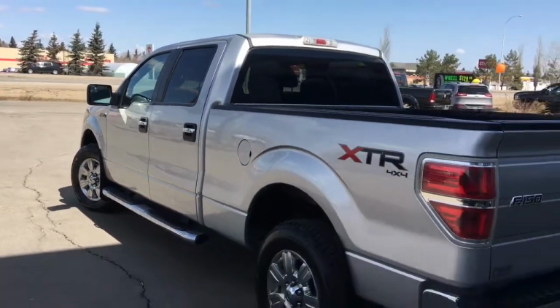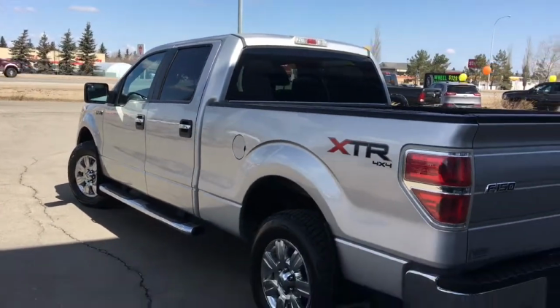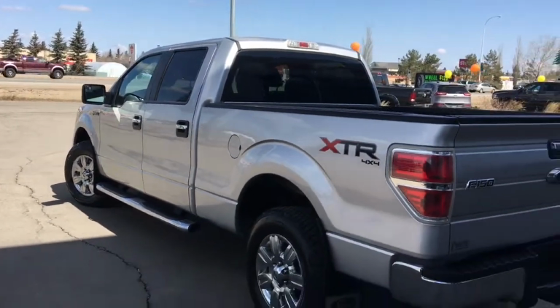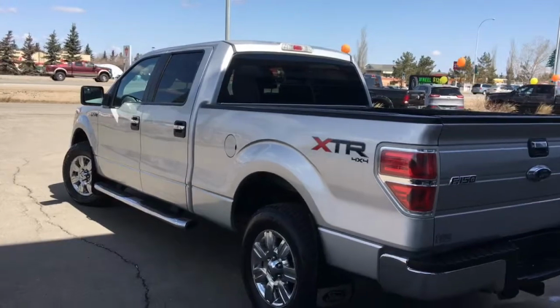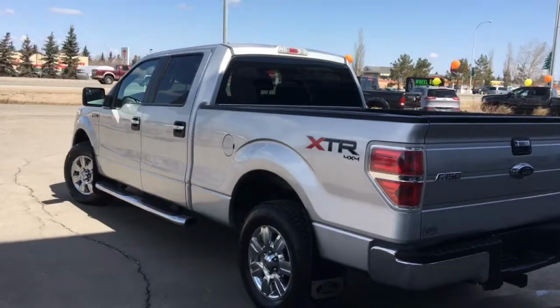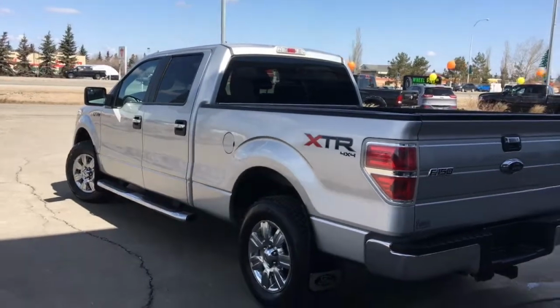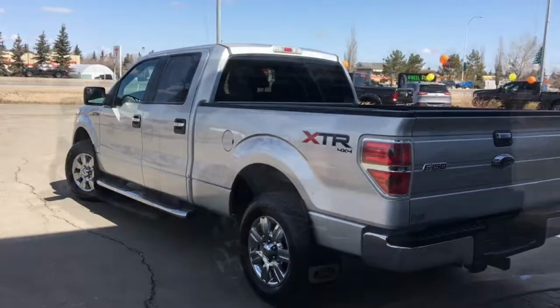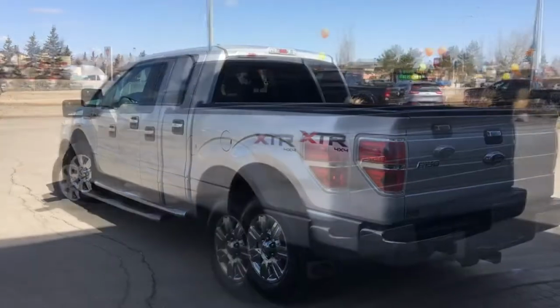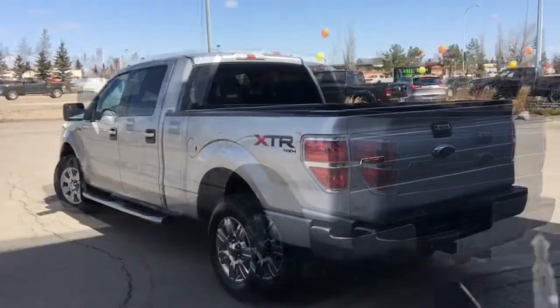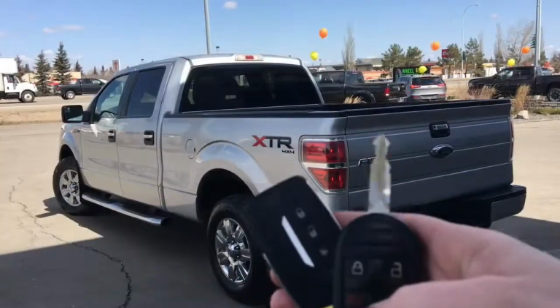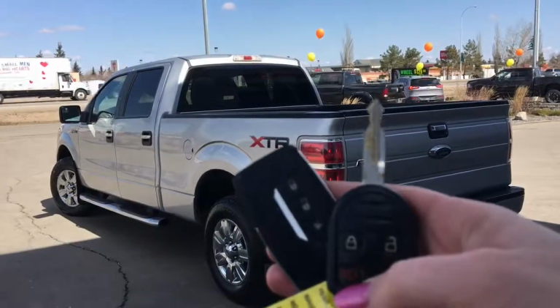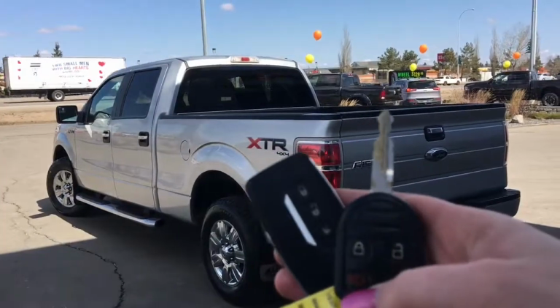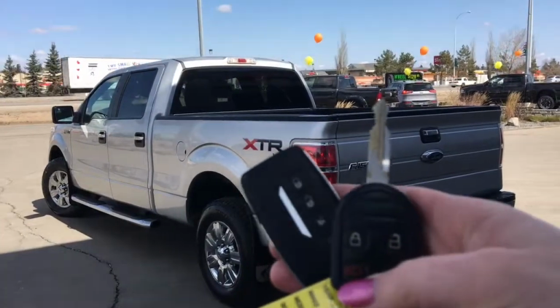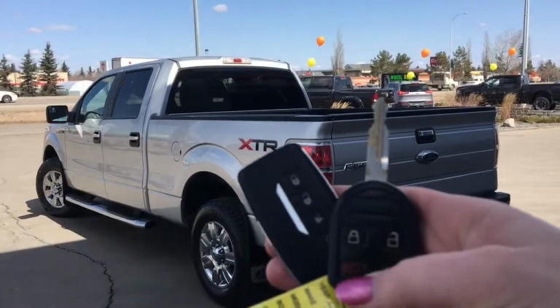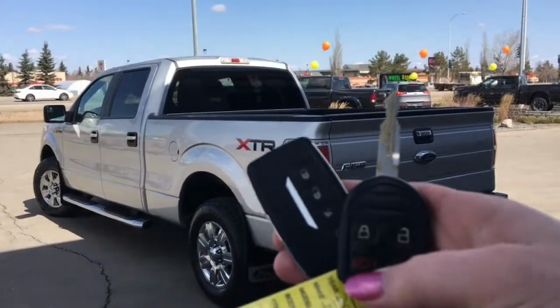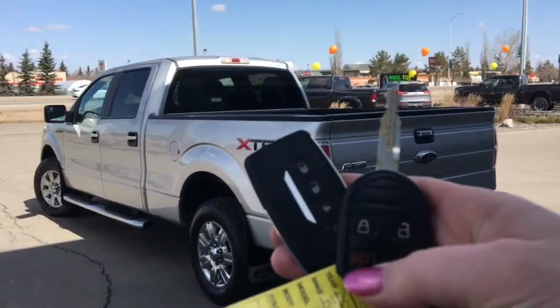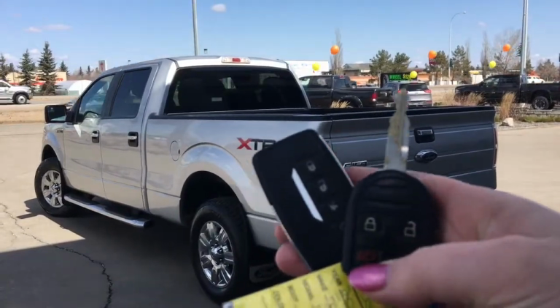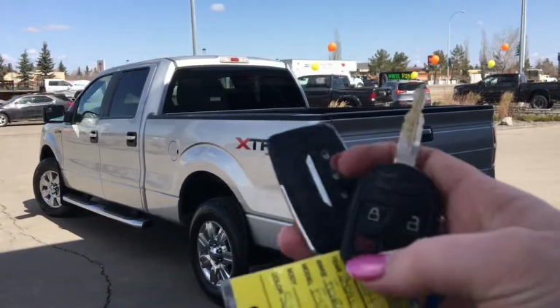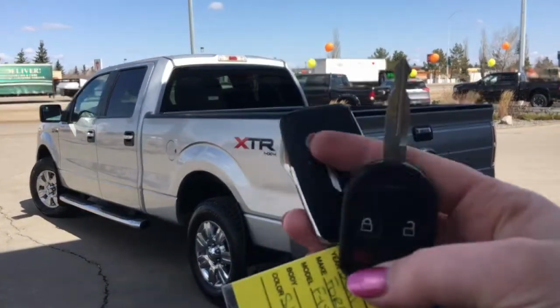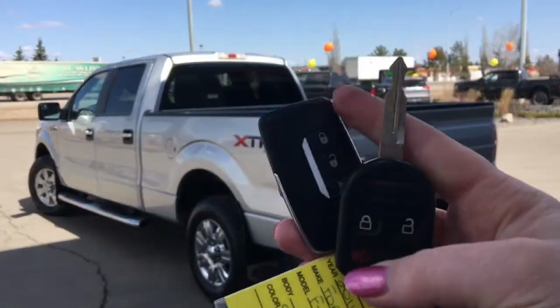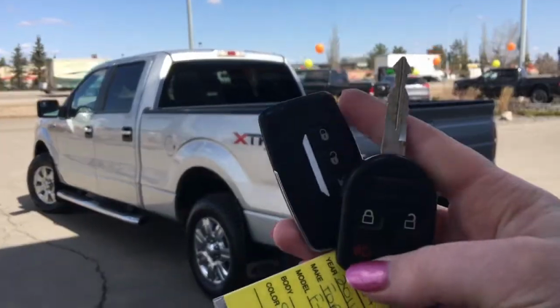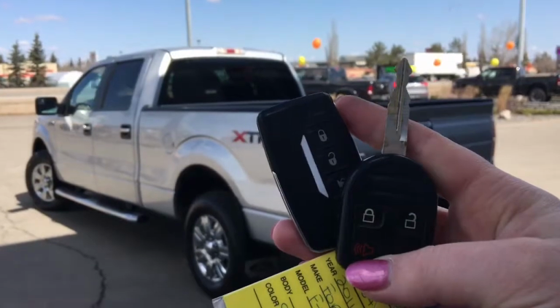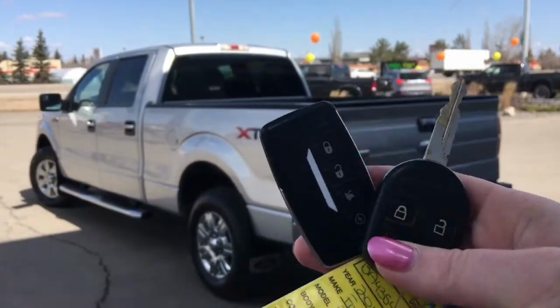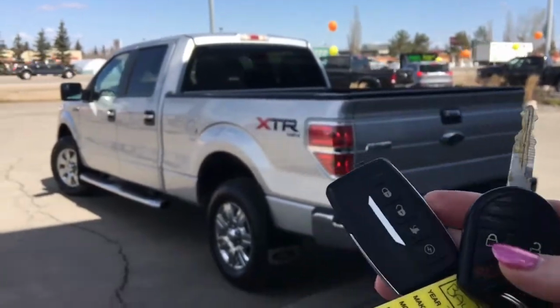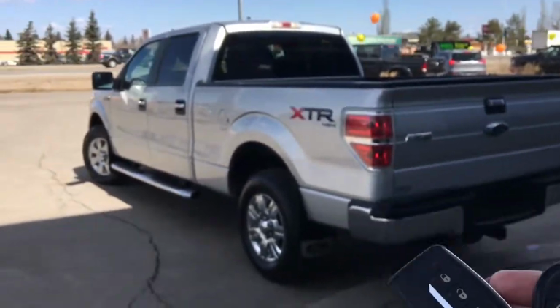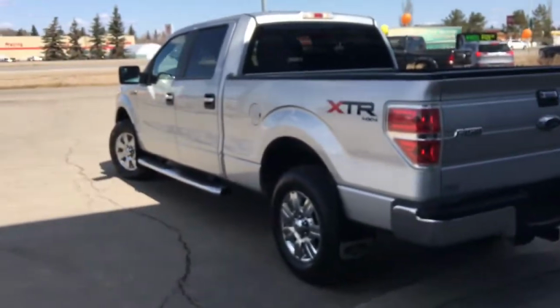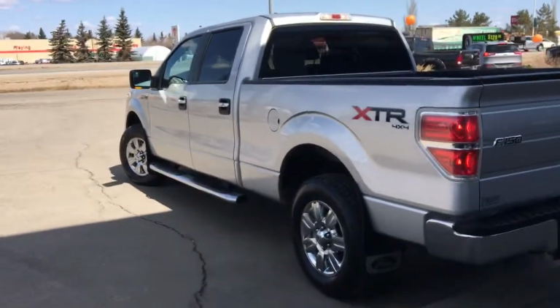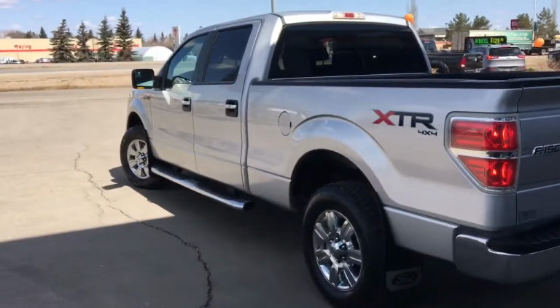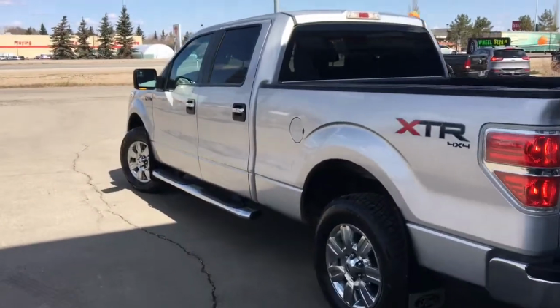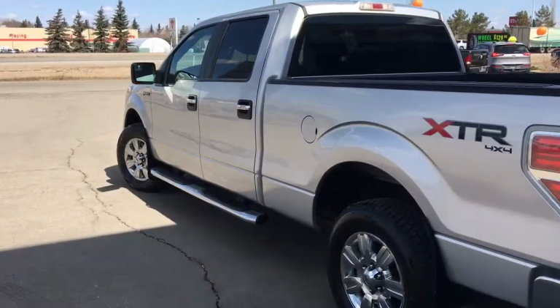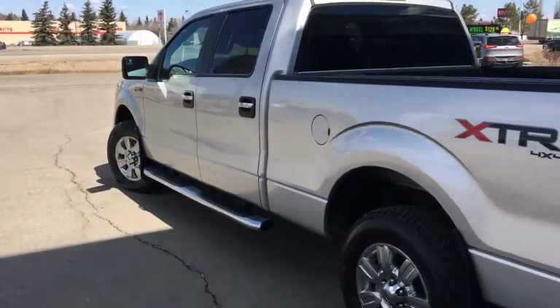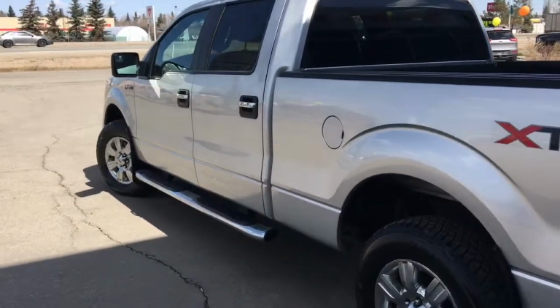Let me go grab the keys and I'll show you the inside. On the key fob, we have your unlock, lock, and panic, as well as your aftermarket remote starter. I'll go ahead and unlock her for us.